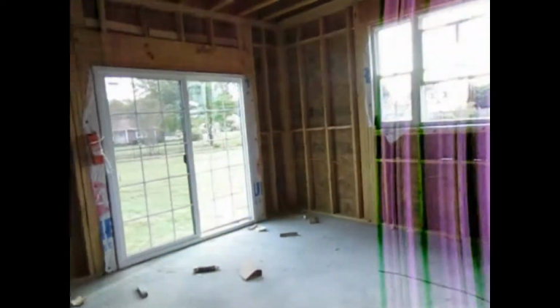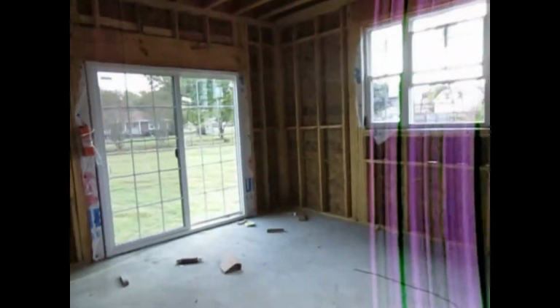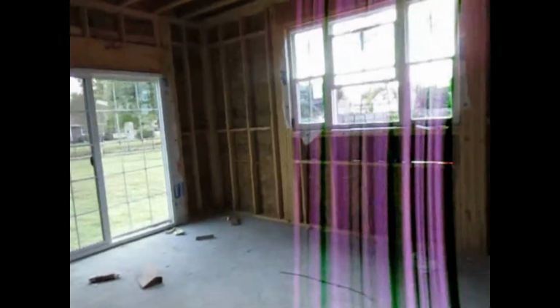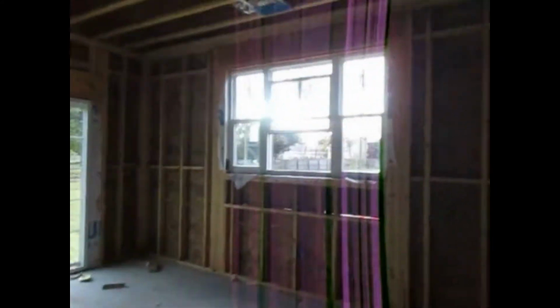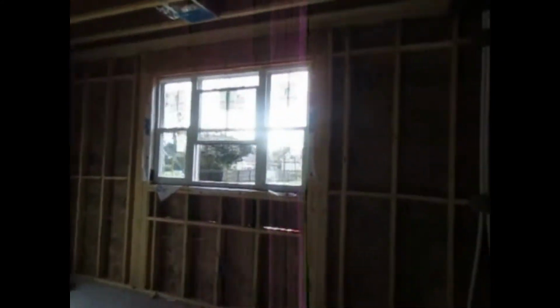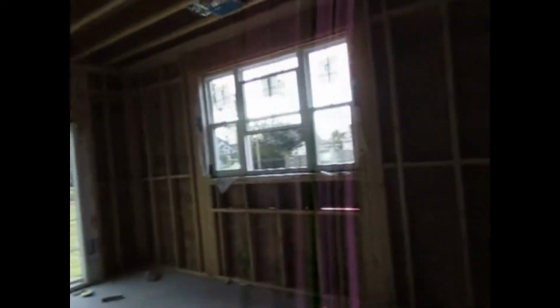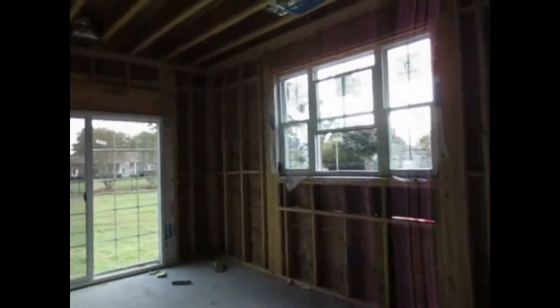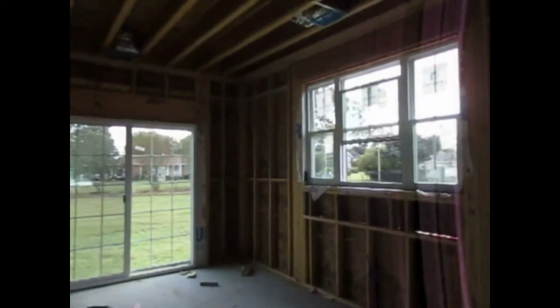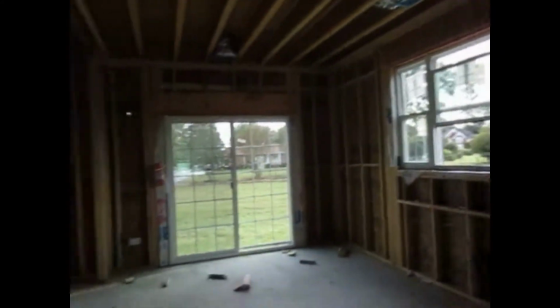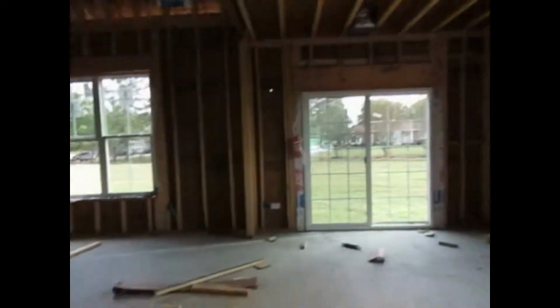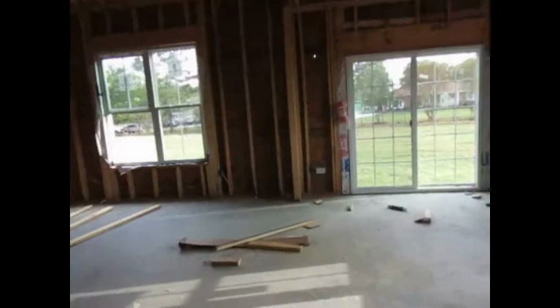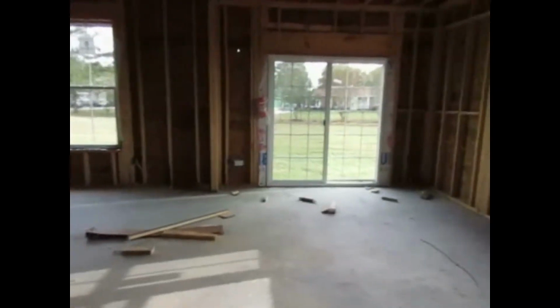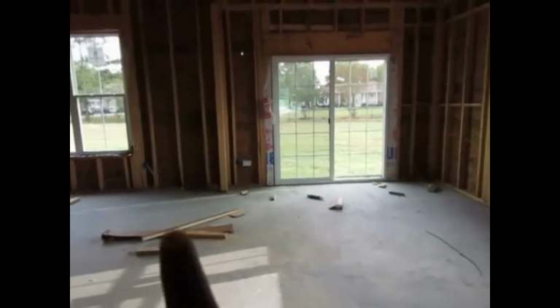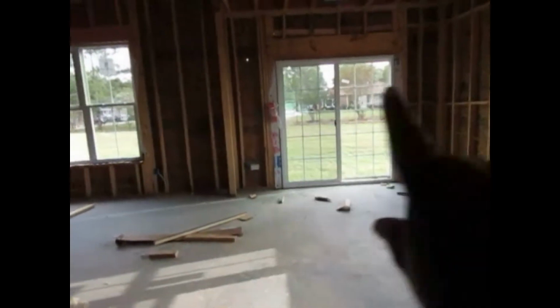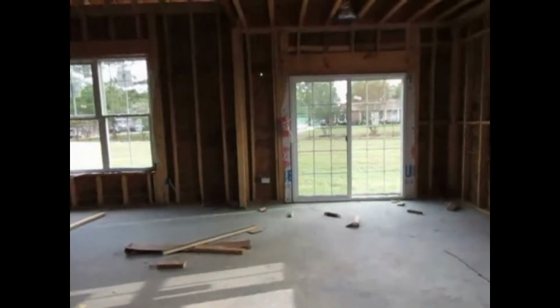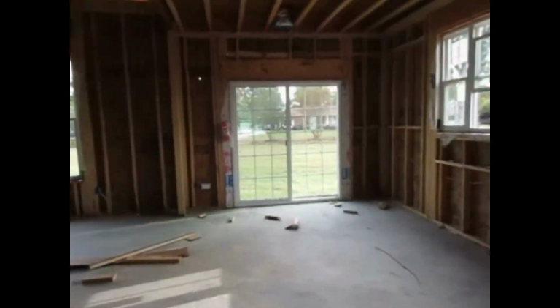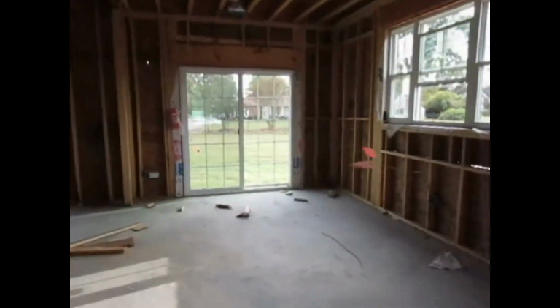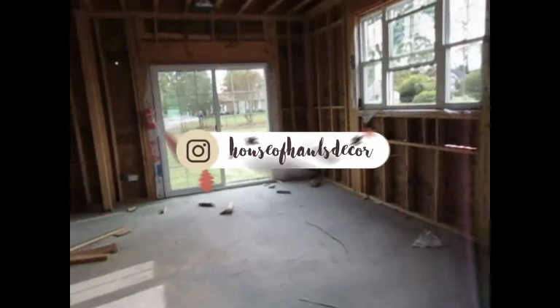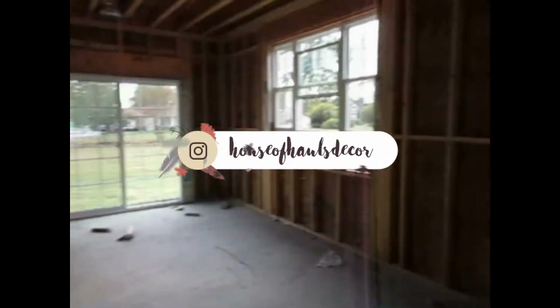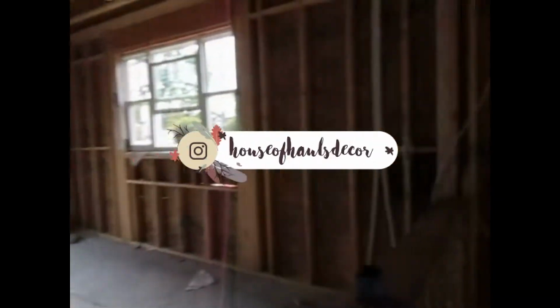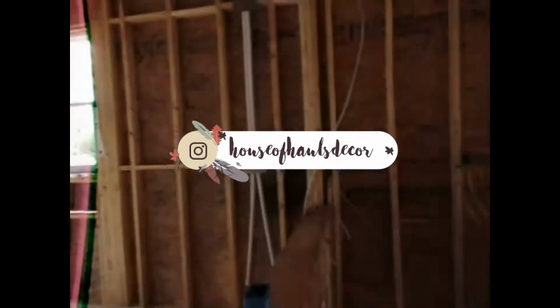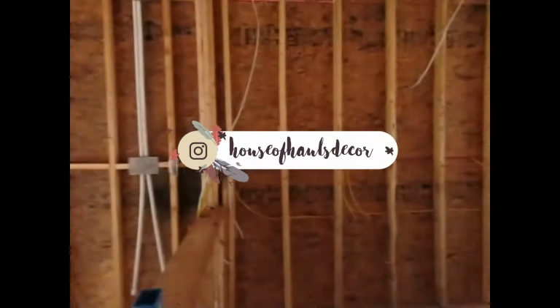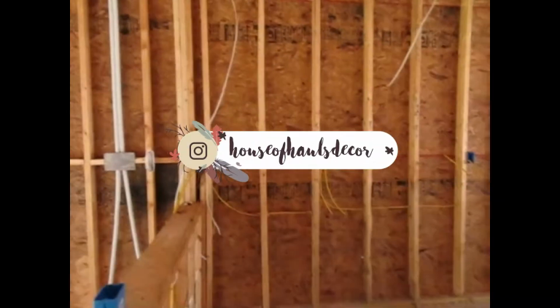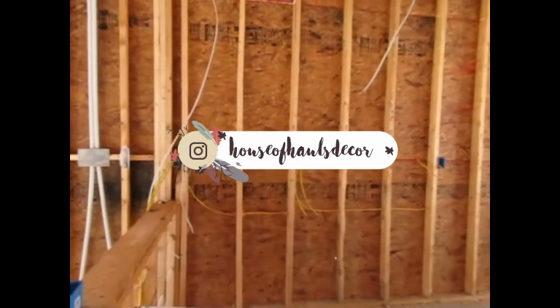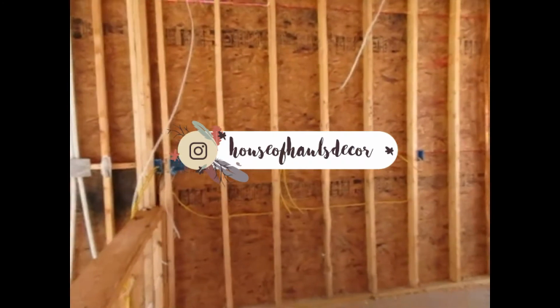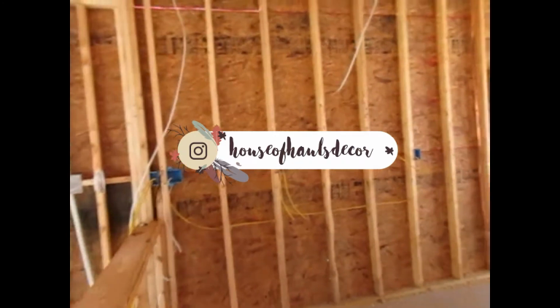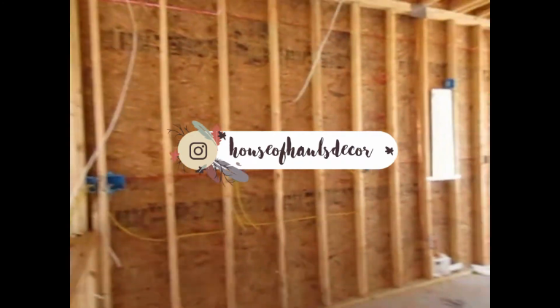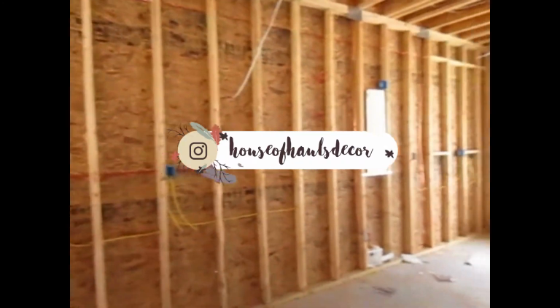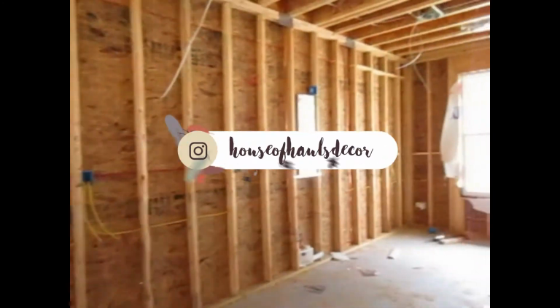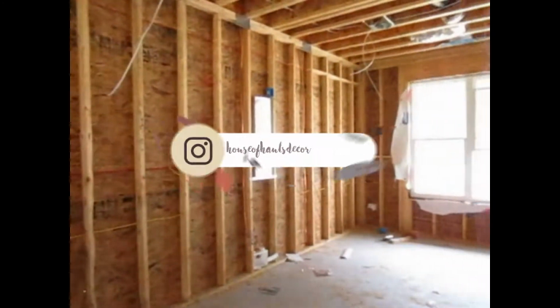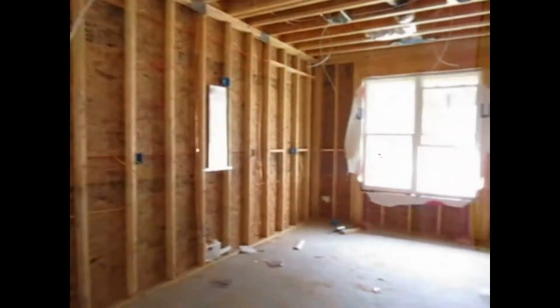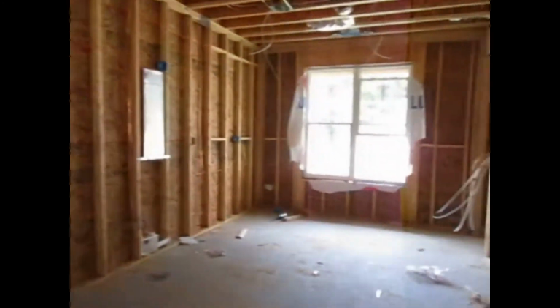So this is the eat-in kitchen. Let me step back so you guys can actually see it. So this will be the eat-in kitchen right here, and then this is the actual kitchen, which is unfinished.